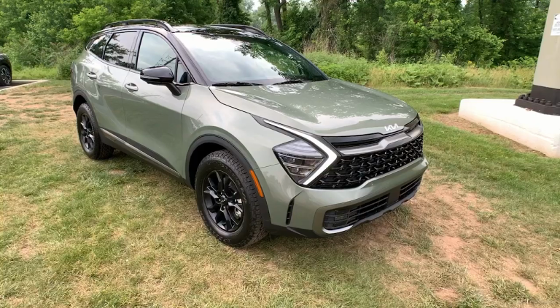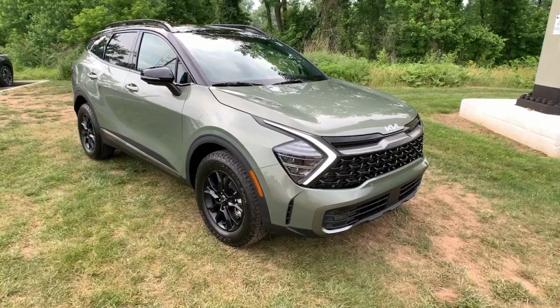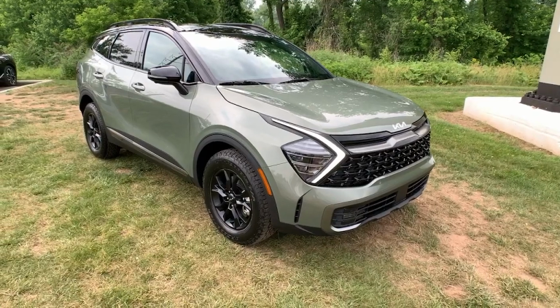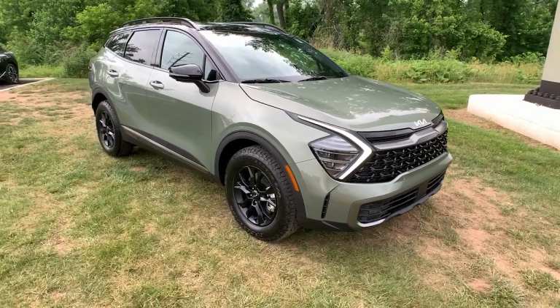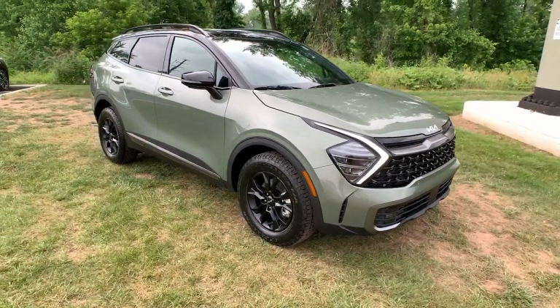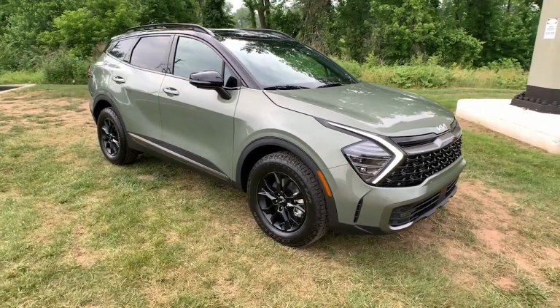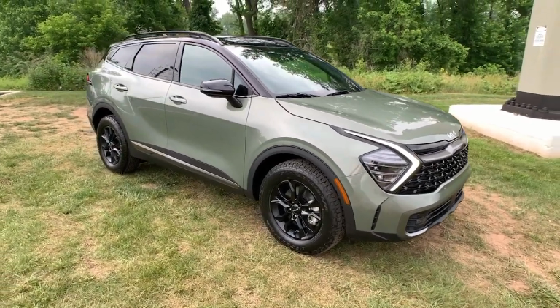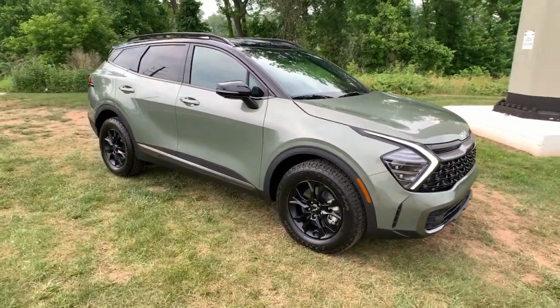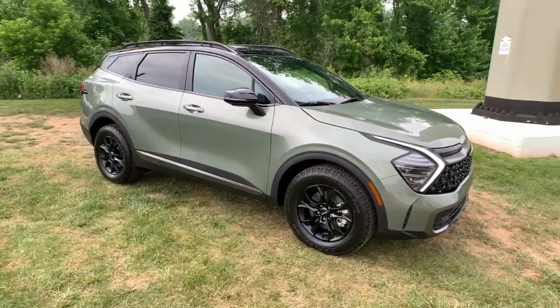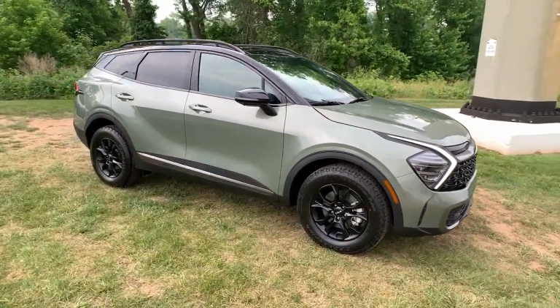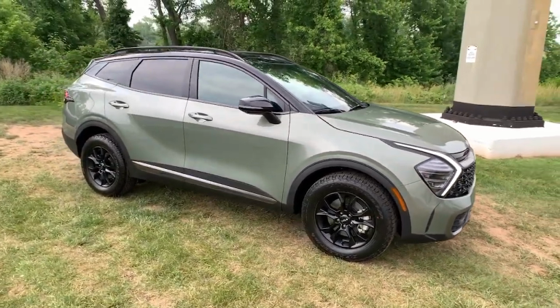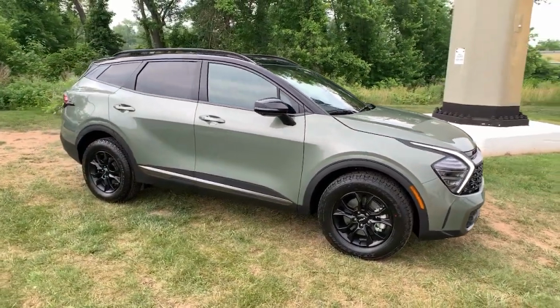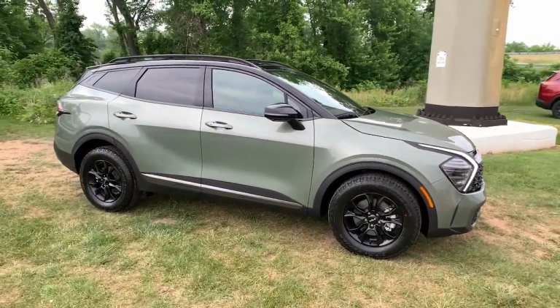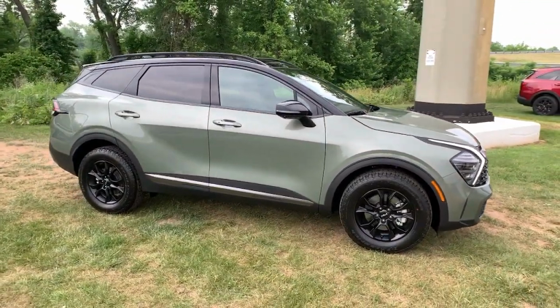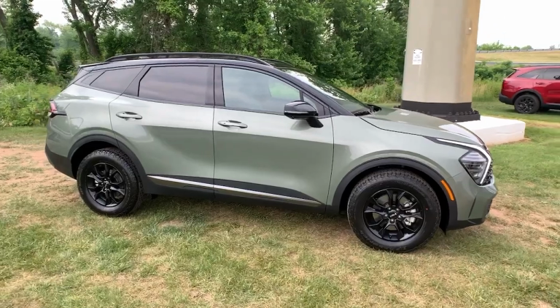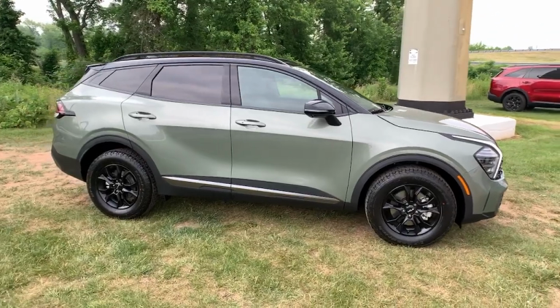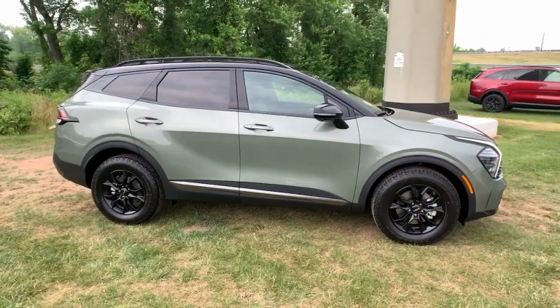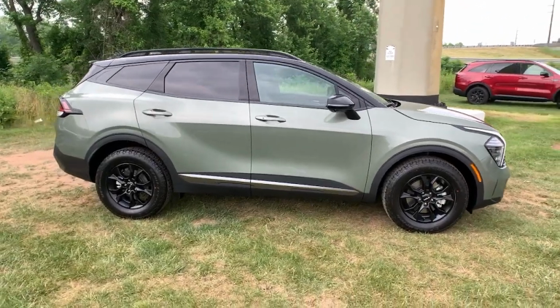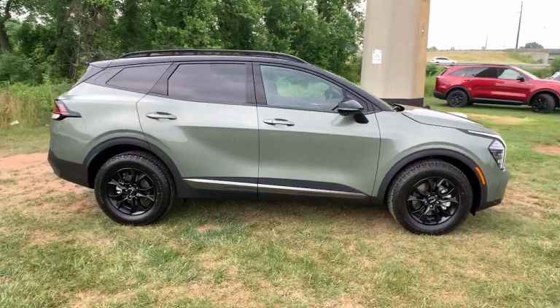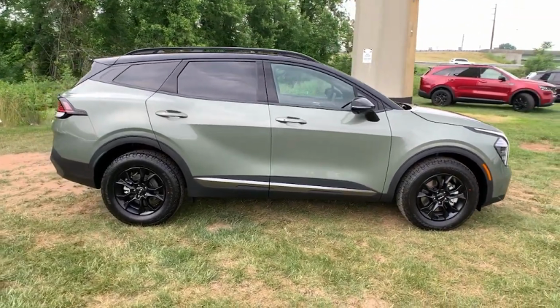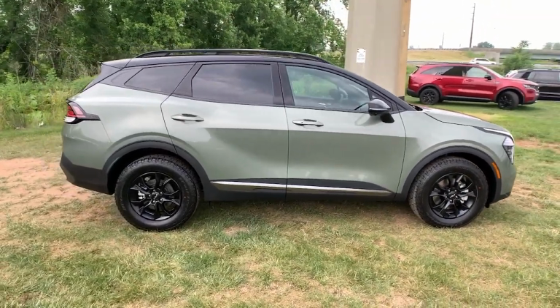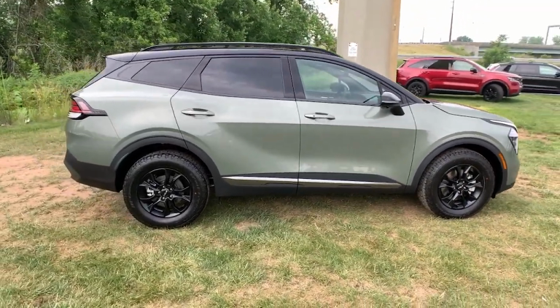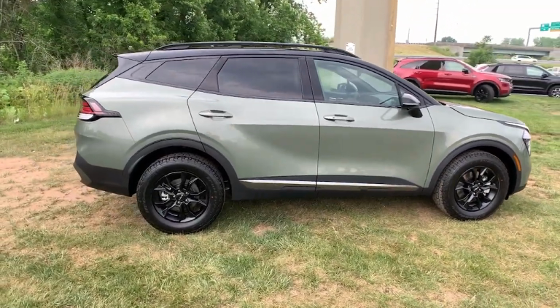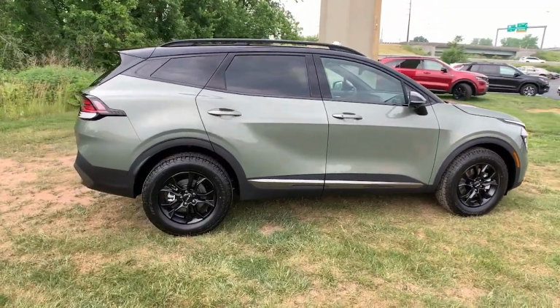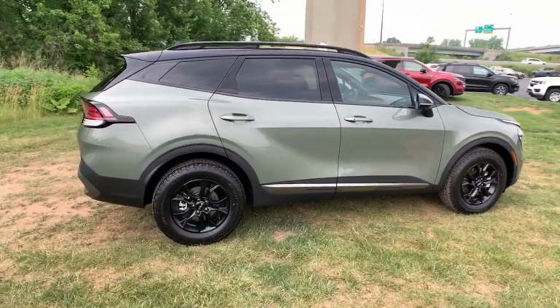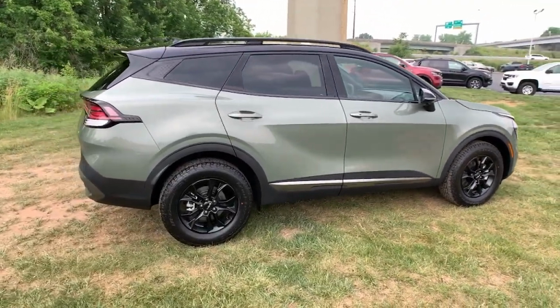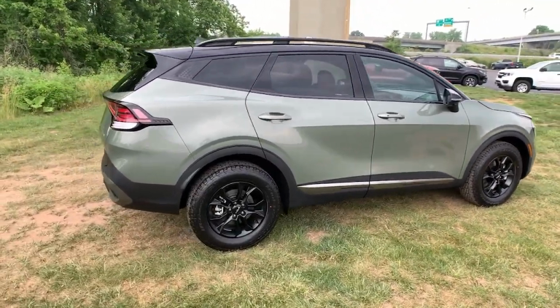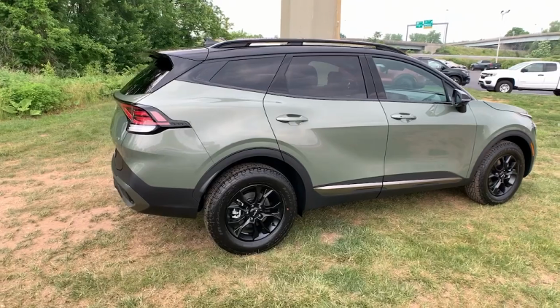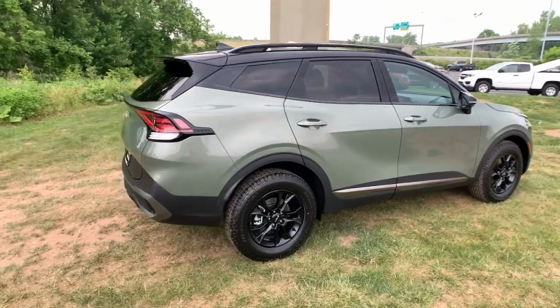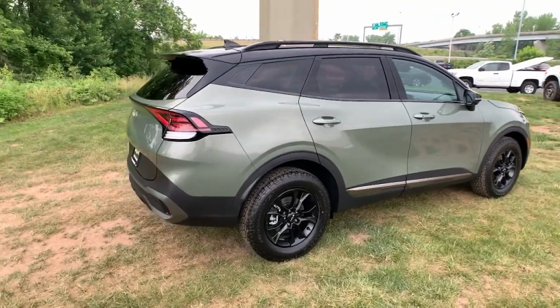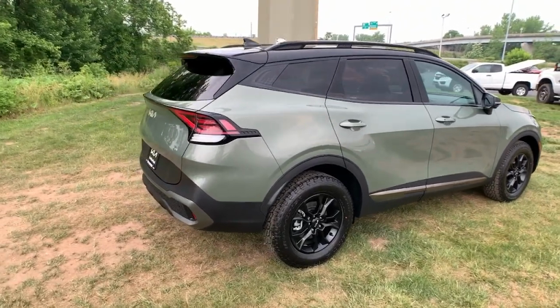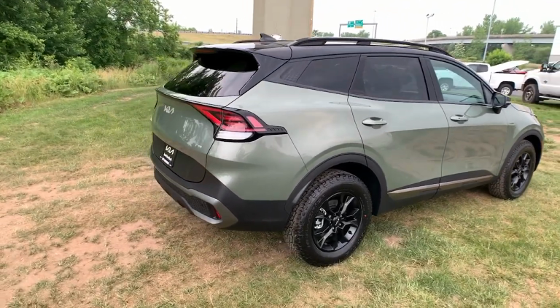You will be amazed by this 2023 Kia Sportage. Here's a sleek and athletic Sportage — the compact crossover with the capabilities you need to express your adventurous spirit.